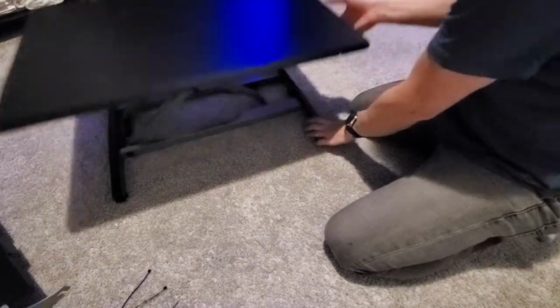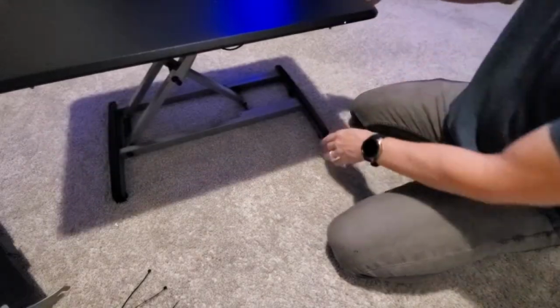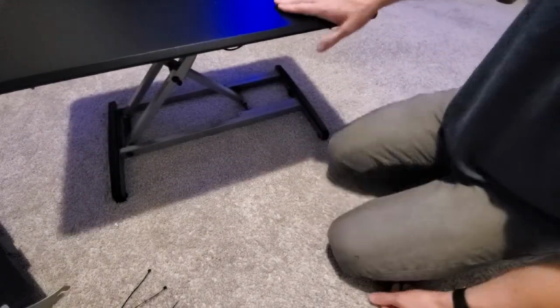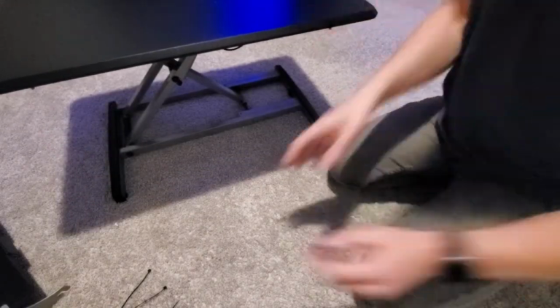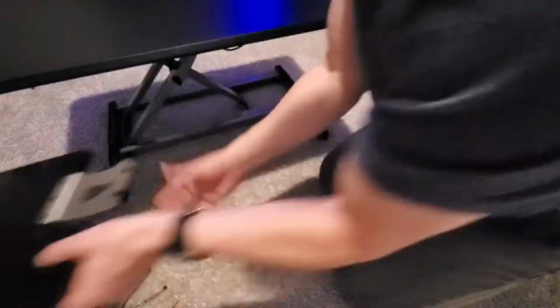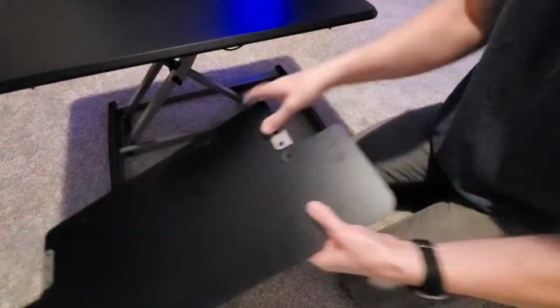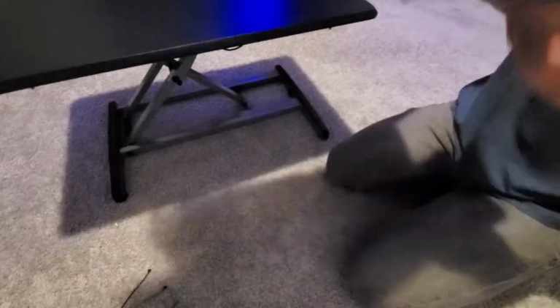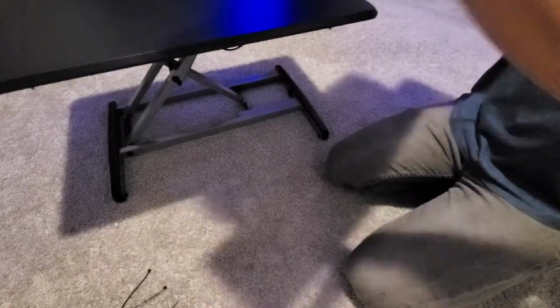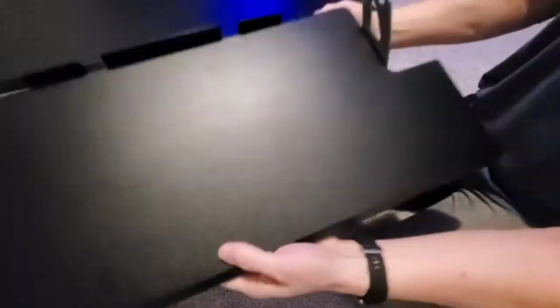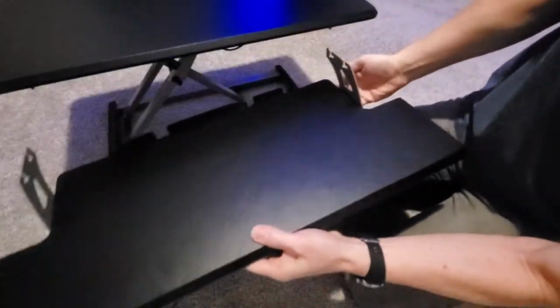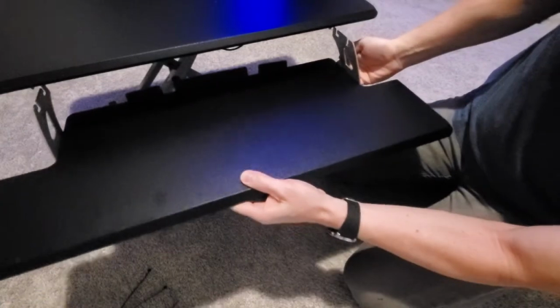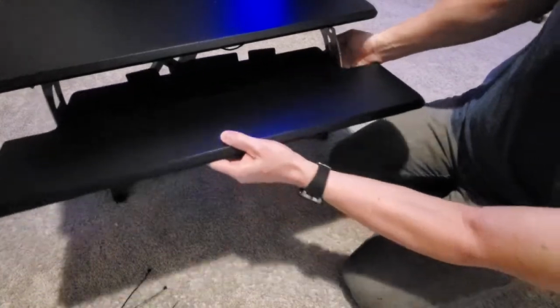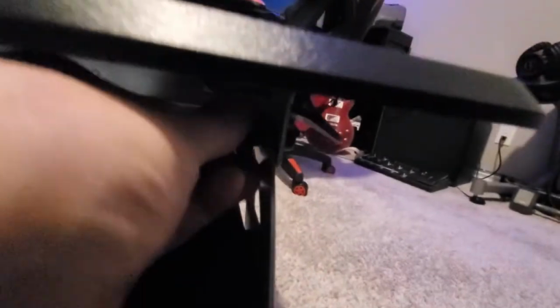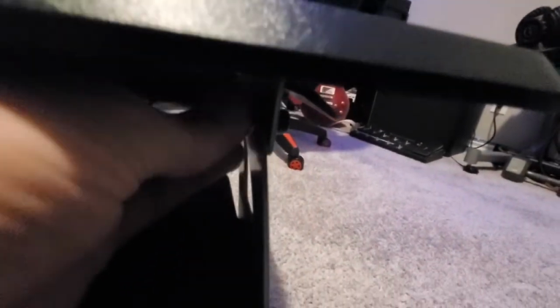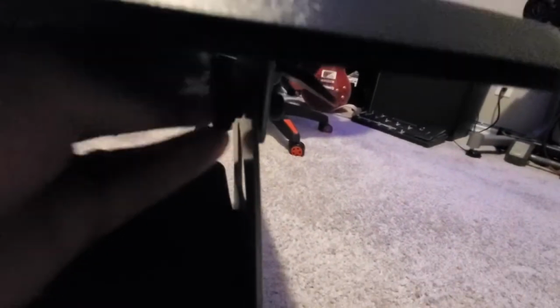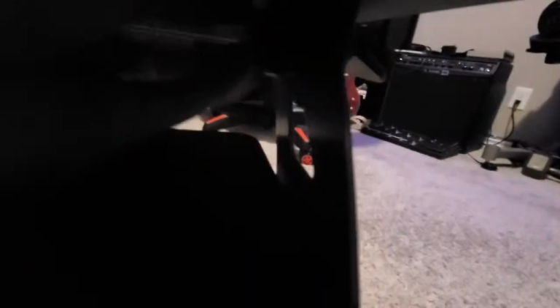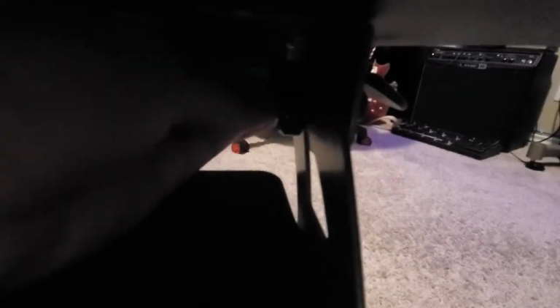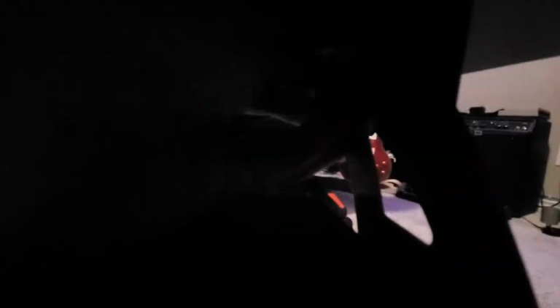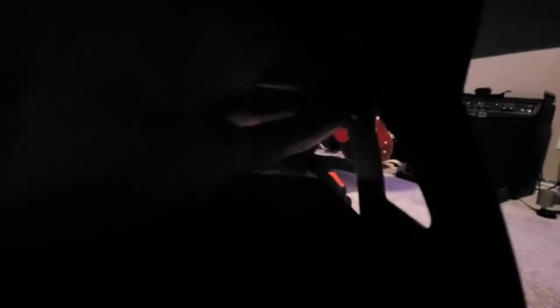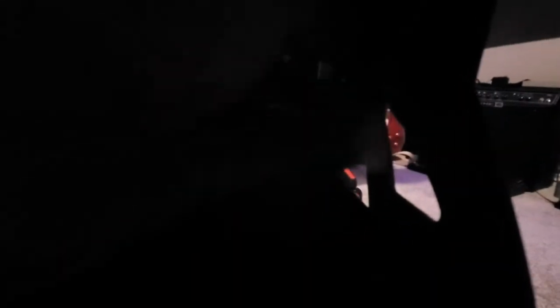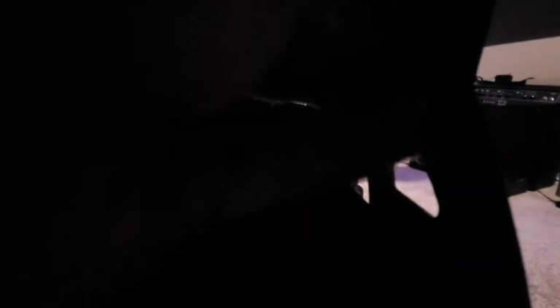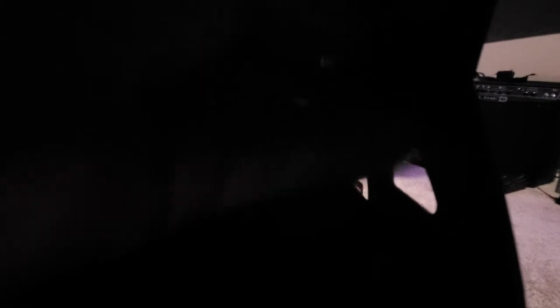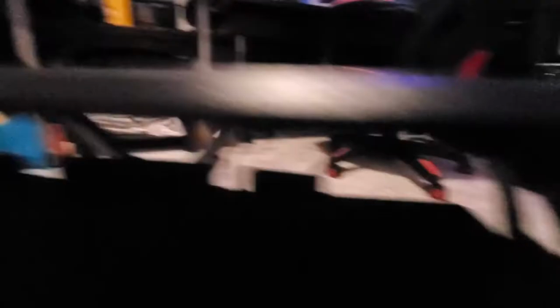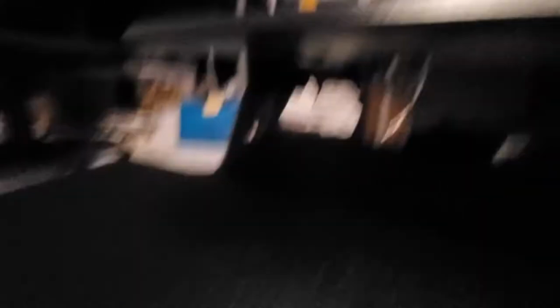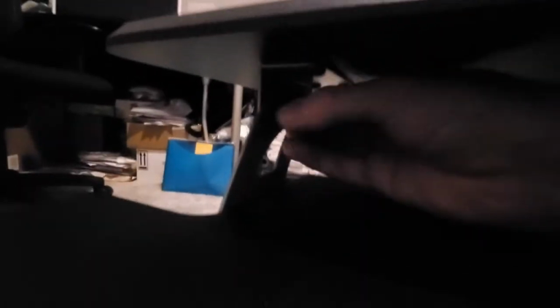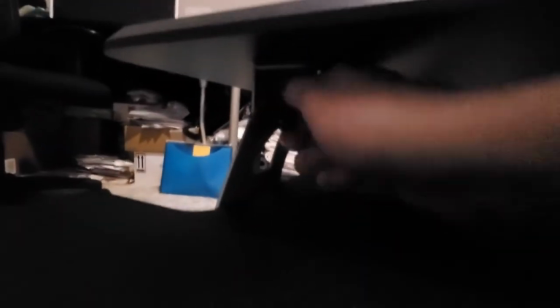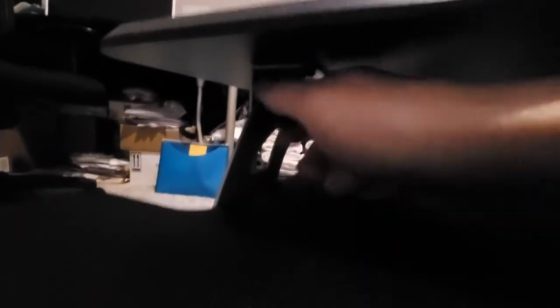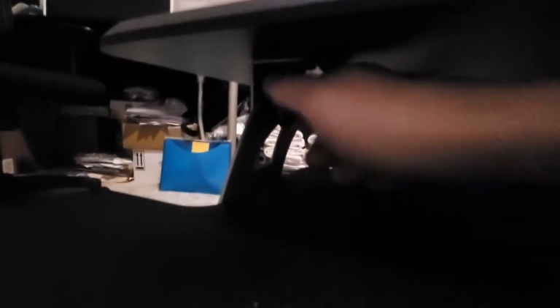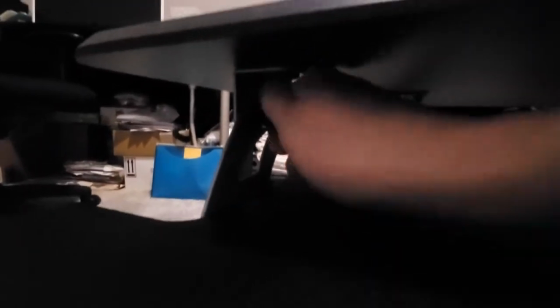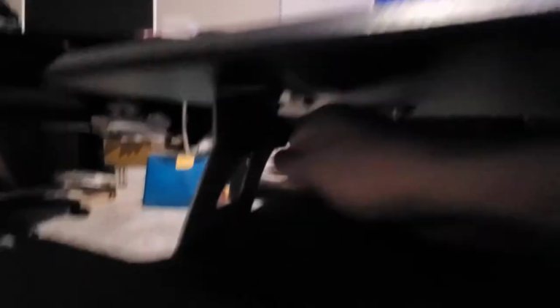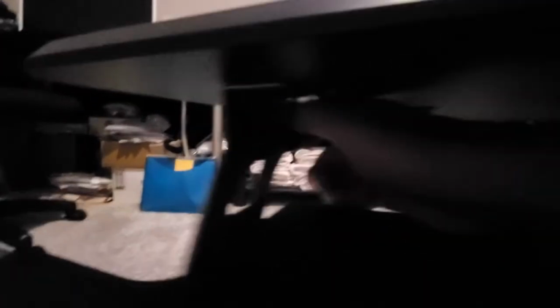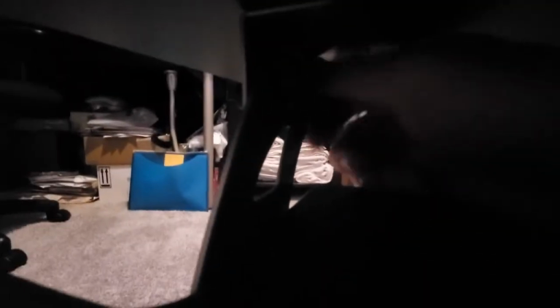Go ahead and lift the riser. Now go ahead and insert the keyboard holder — it just slides in. Next, just turn these knobs all the way to the right to tighten it, and do these for both sides. And that's it, you're done.